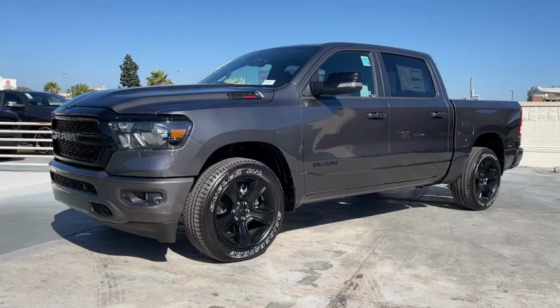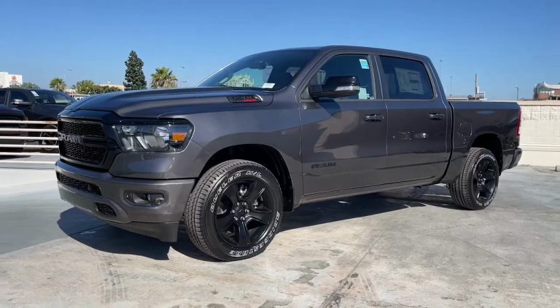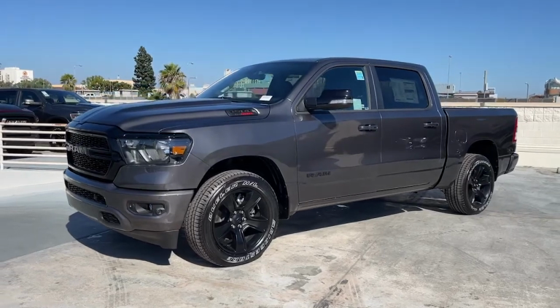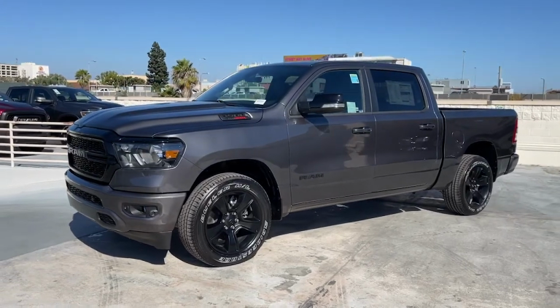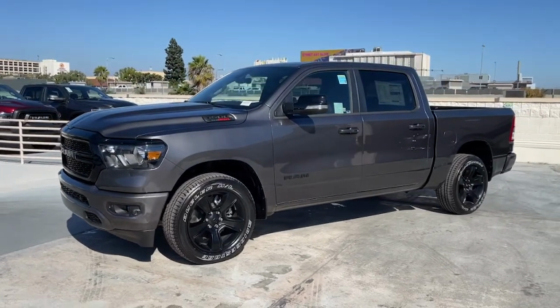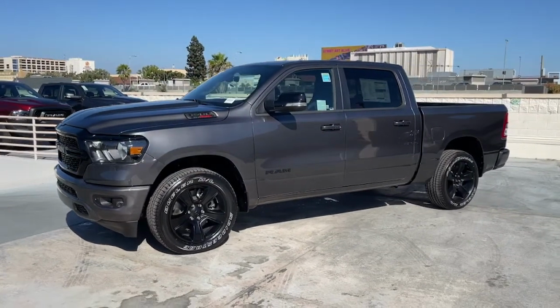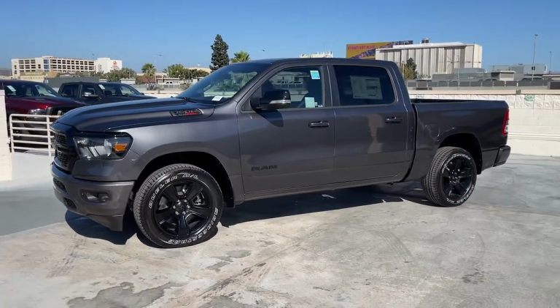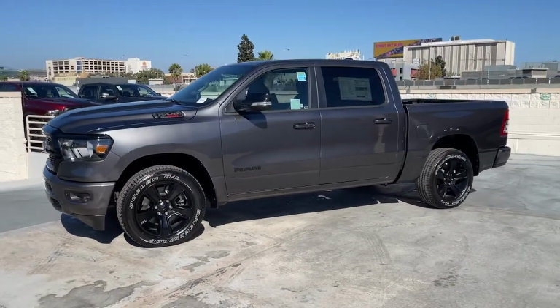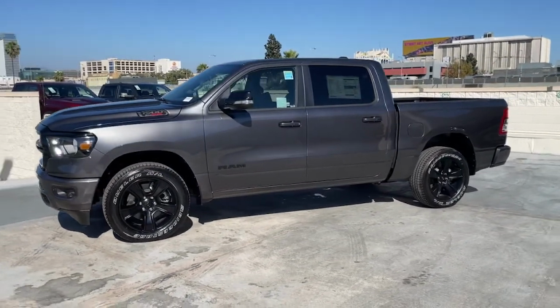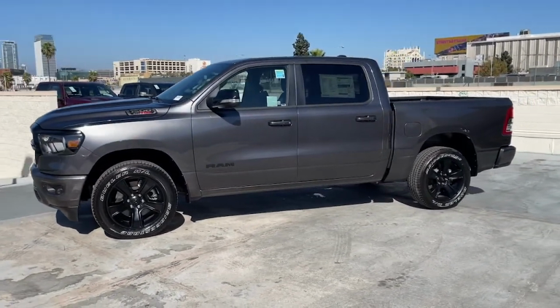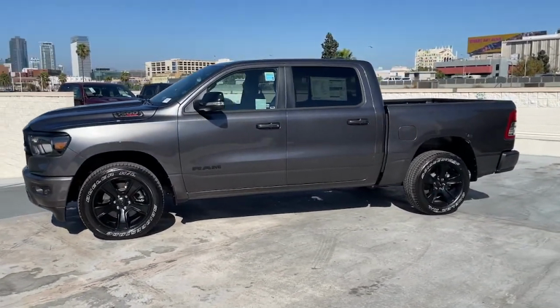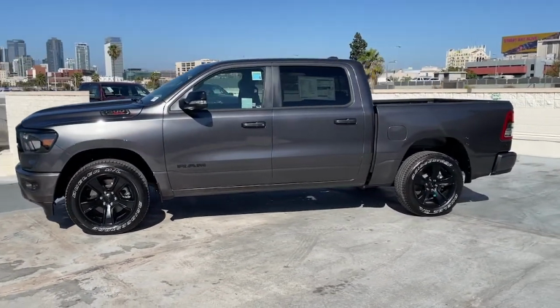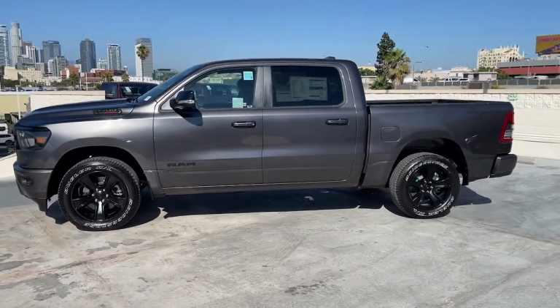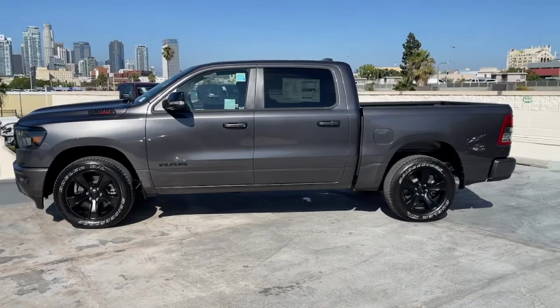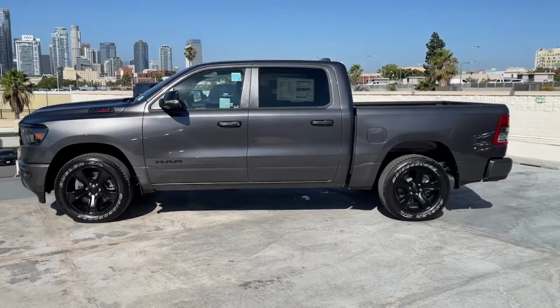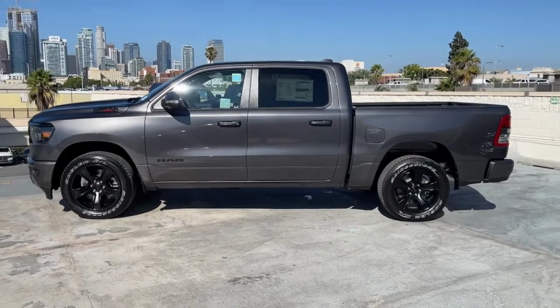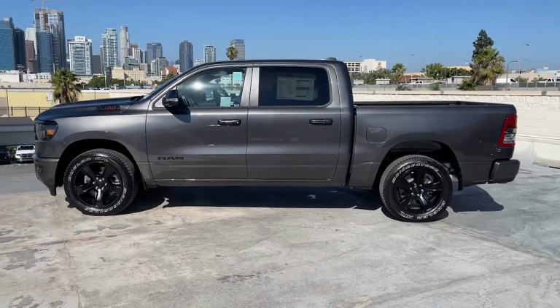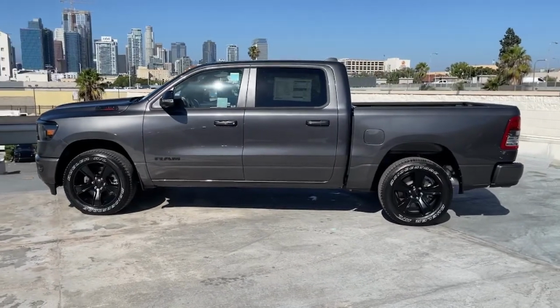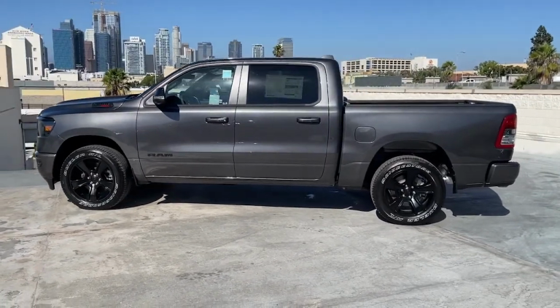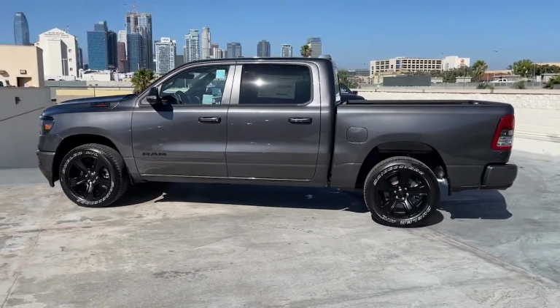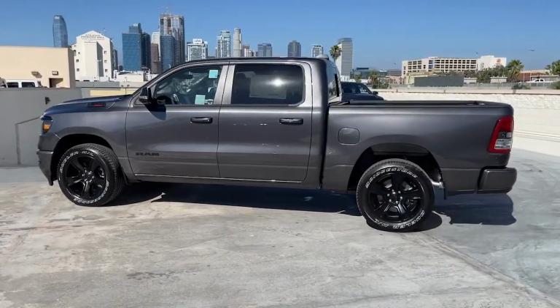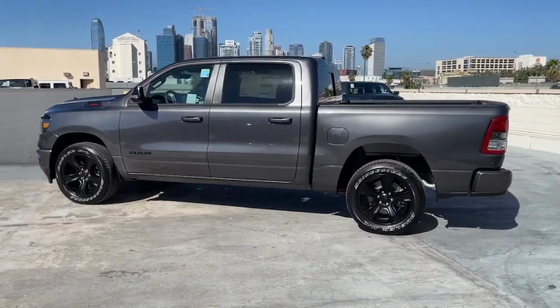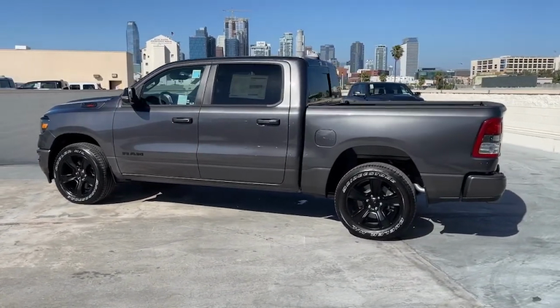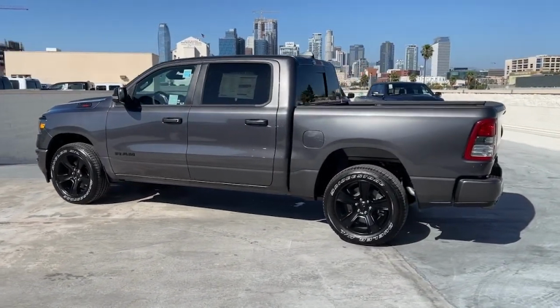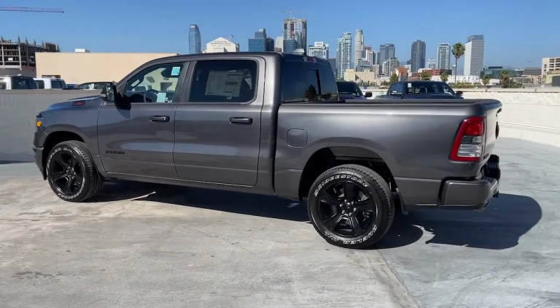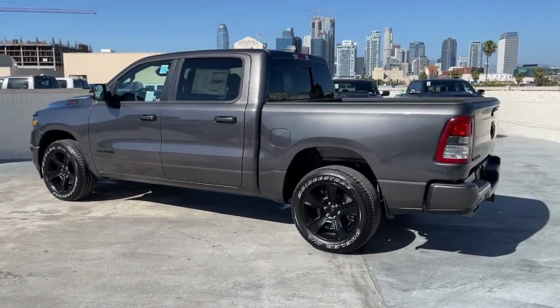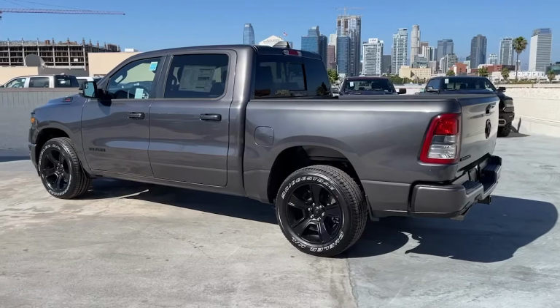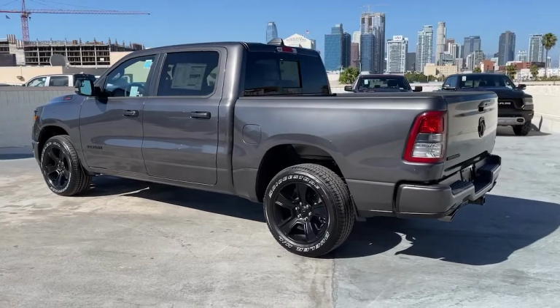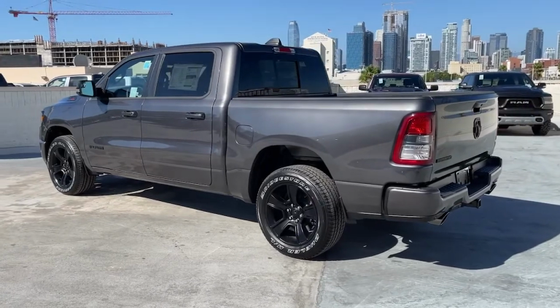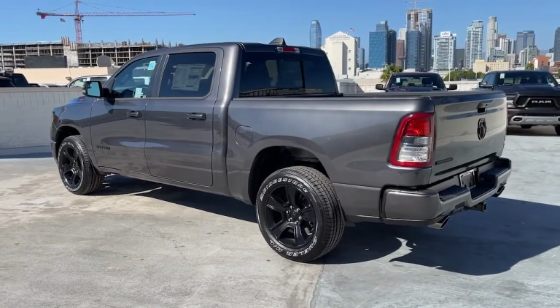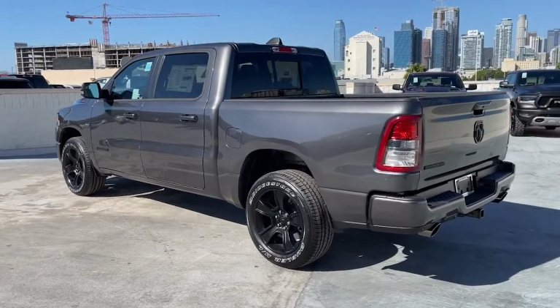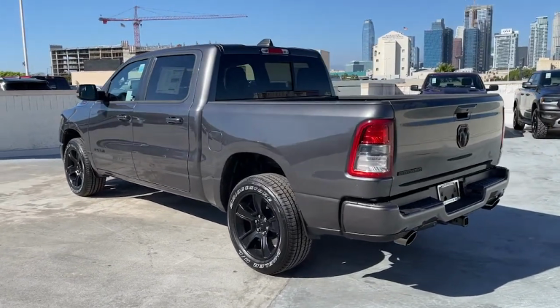Get a feel for the 2022 Ram 1500. The Ram 1500 delivers gritty towing capability, passenger-focused comfort and safety features, and surprising fuel efficiency.